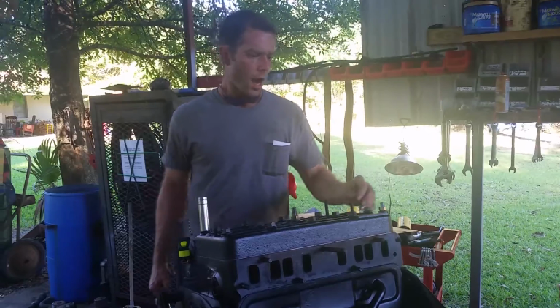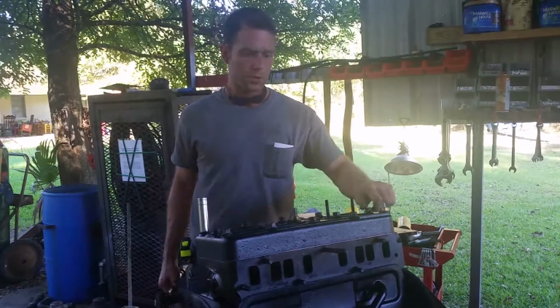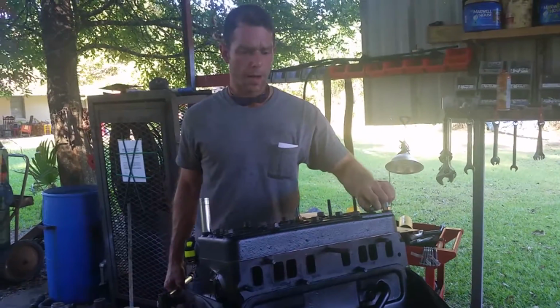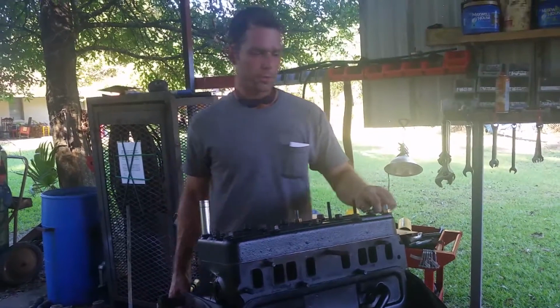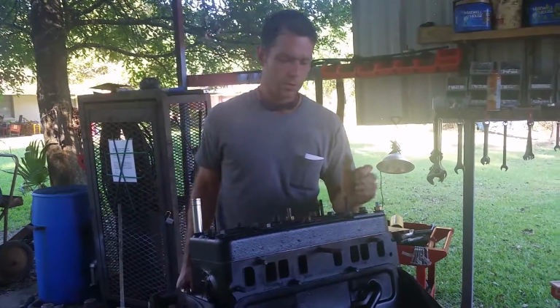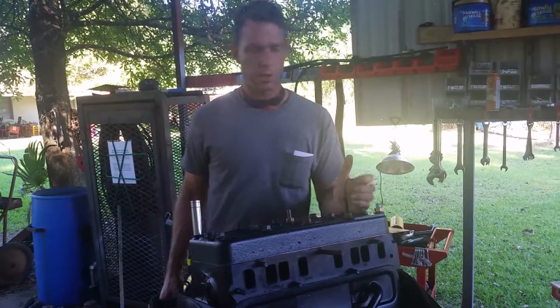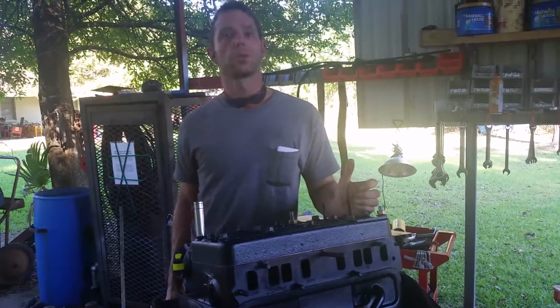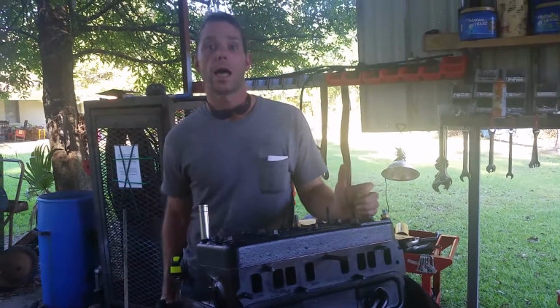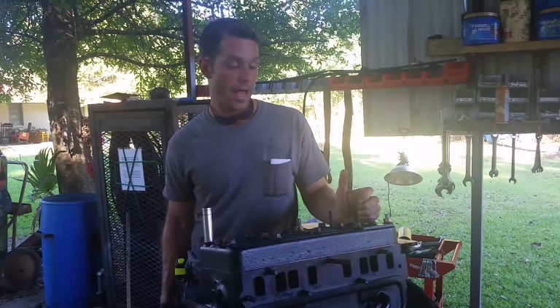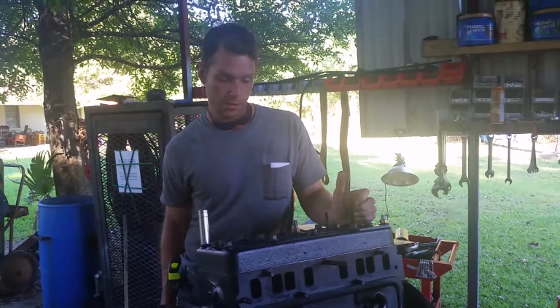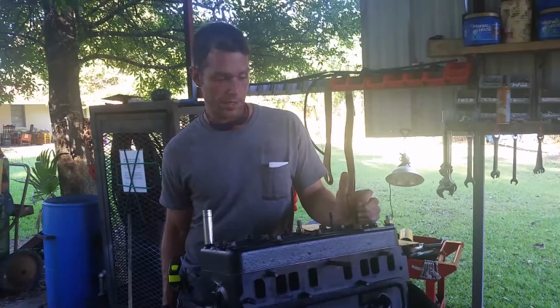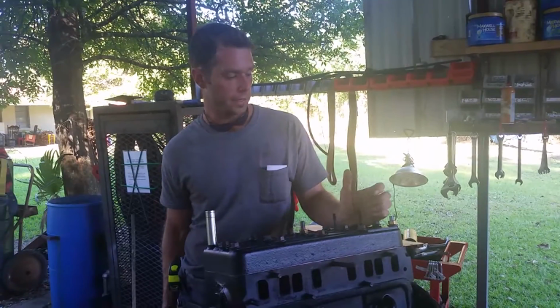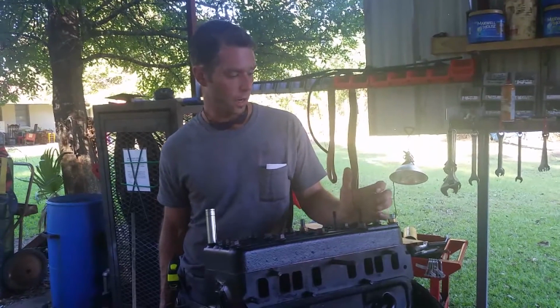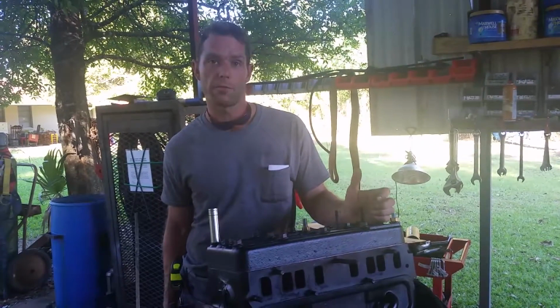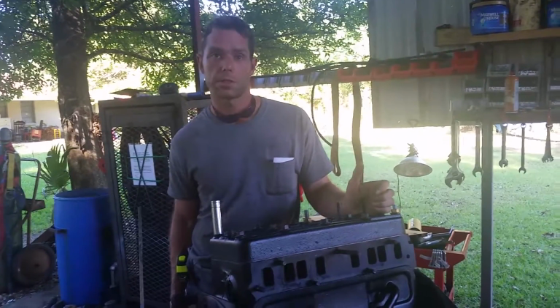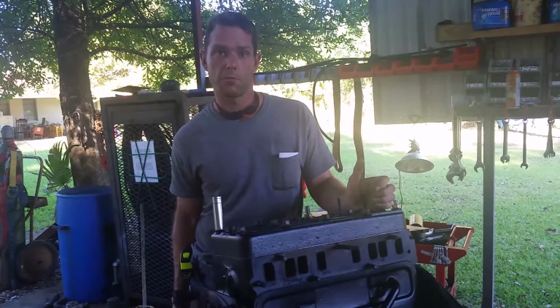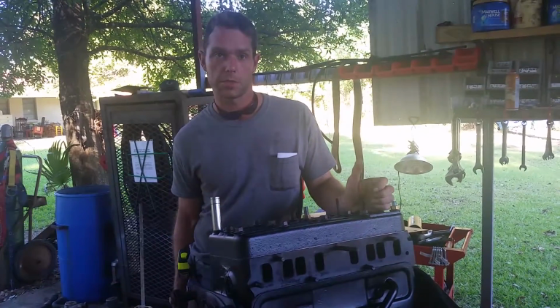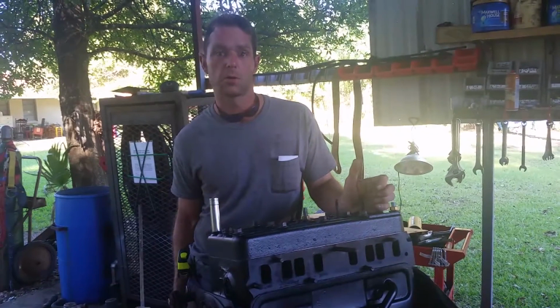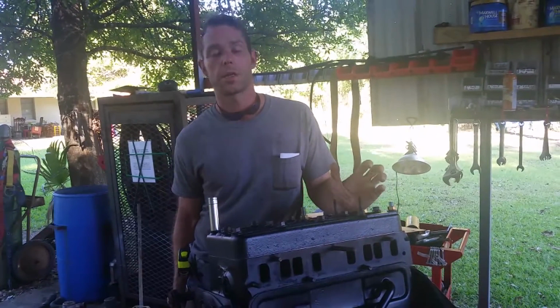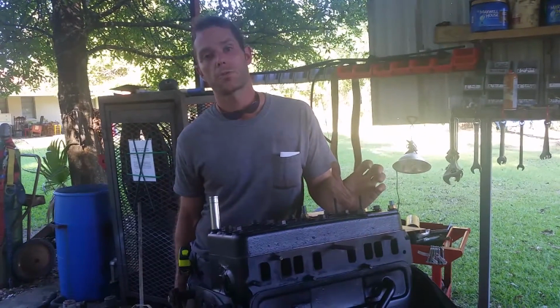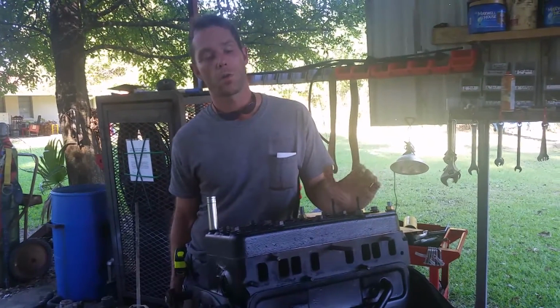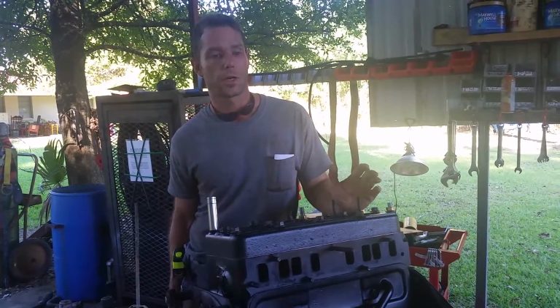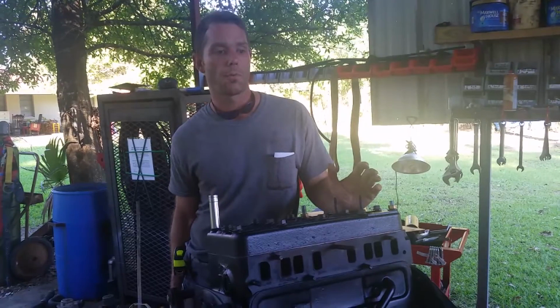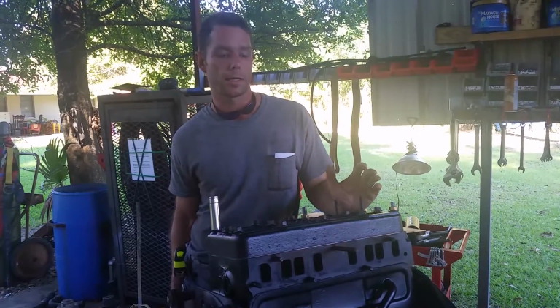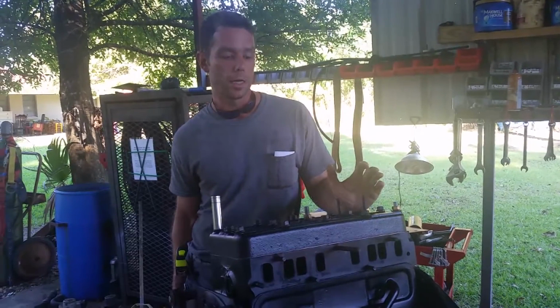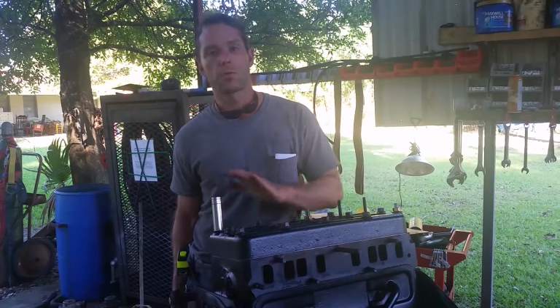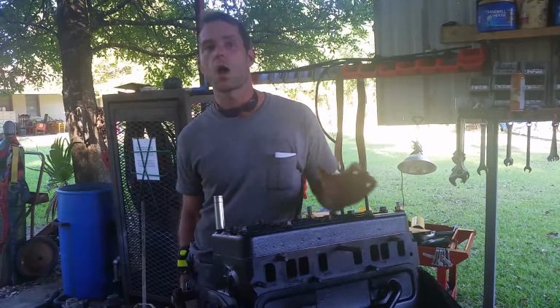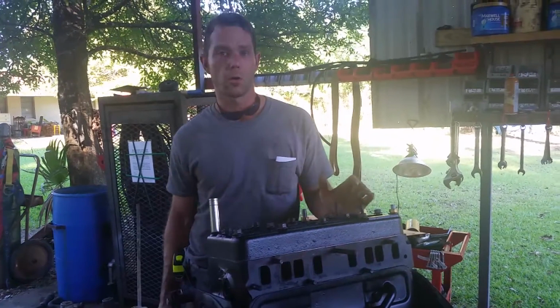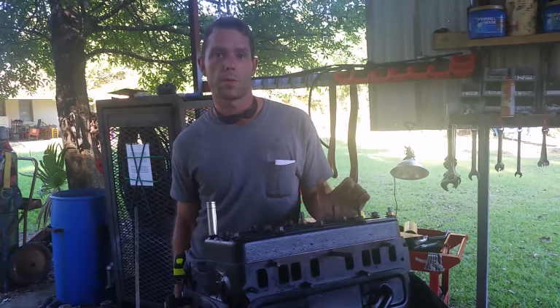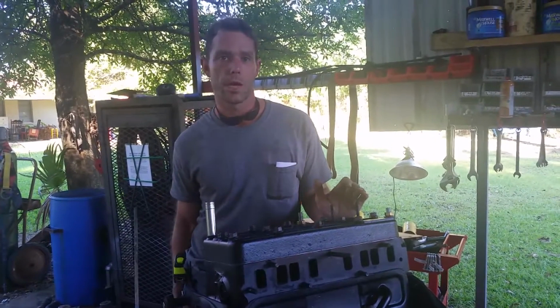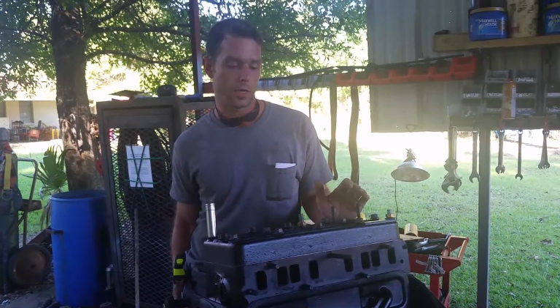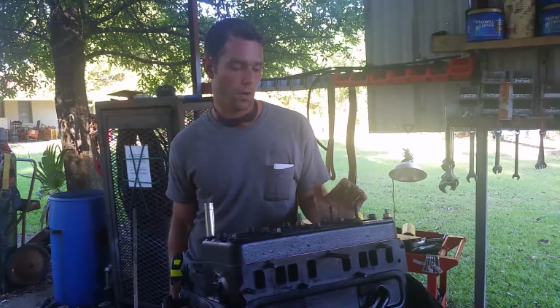I want to talk about the proper sequence to torque down a head gasket on the F163 and F162 for your SA200s. I watched a video a while back and the sequence was all out of order, so I want to make sure you guys know how to do it right.